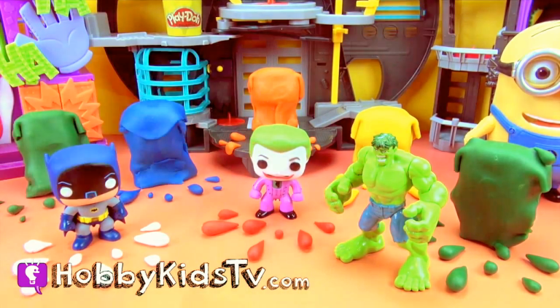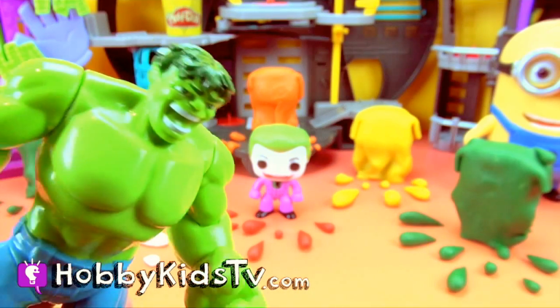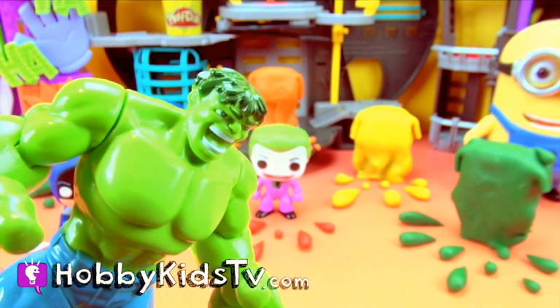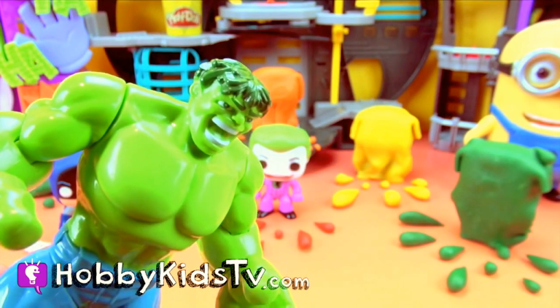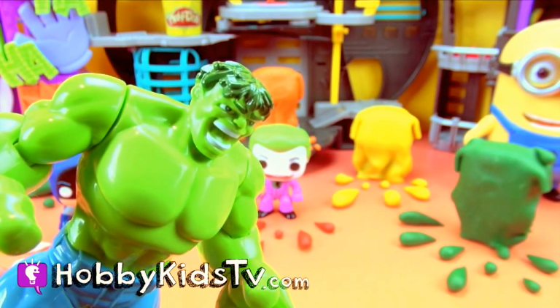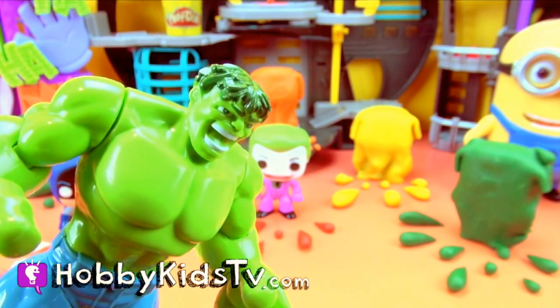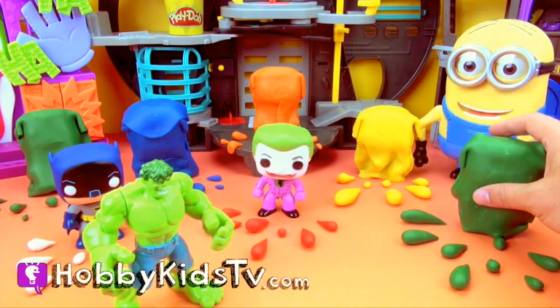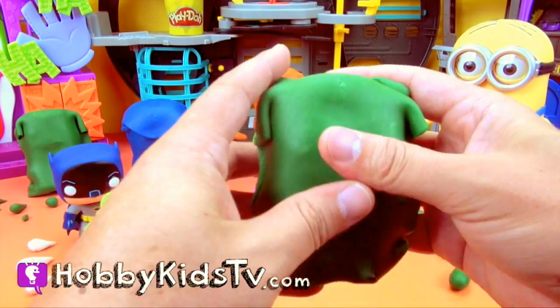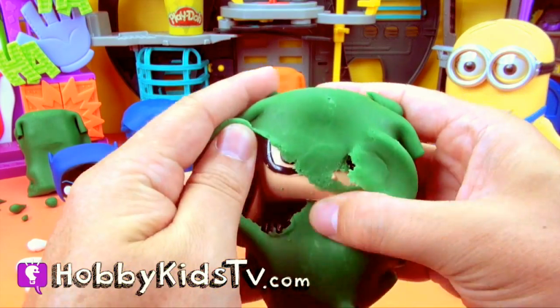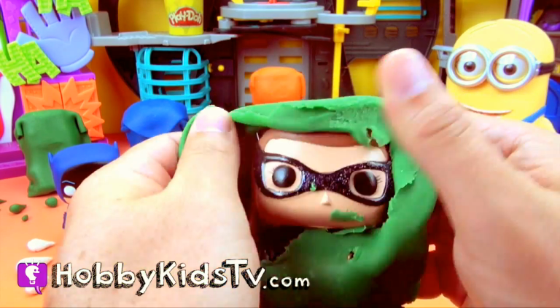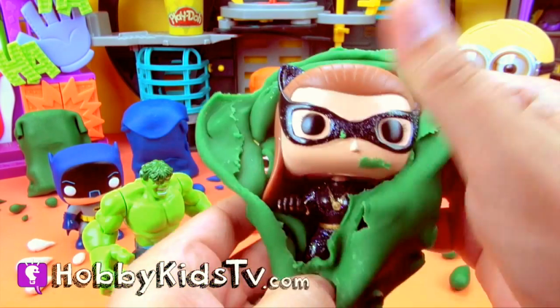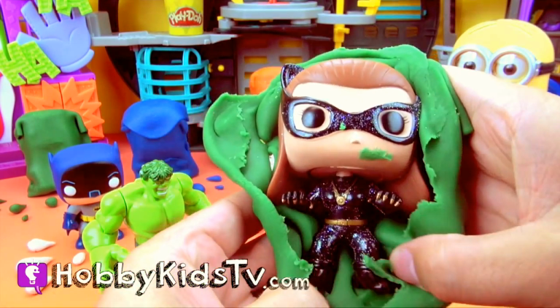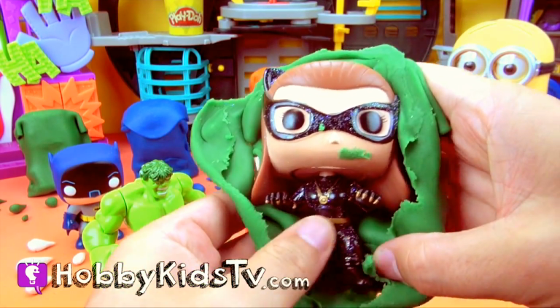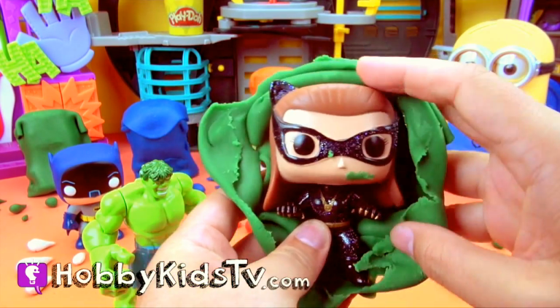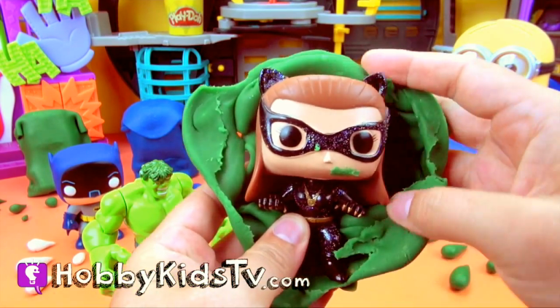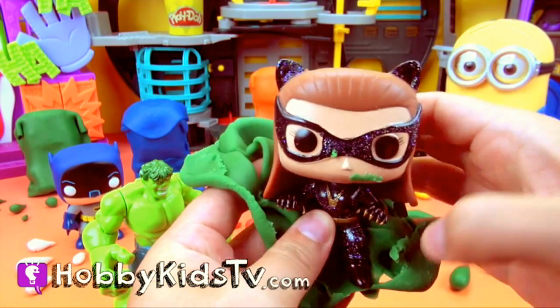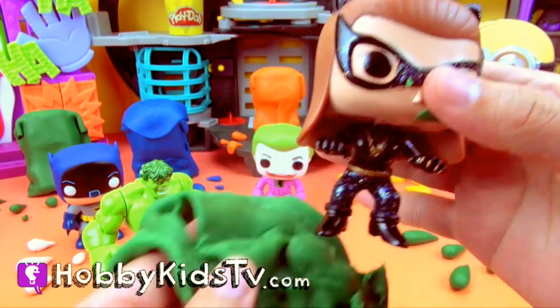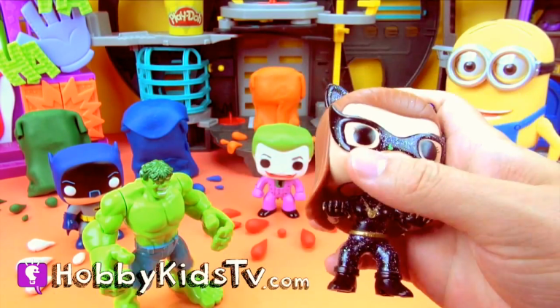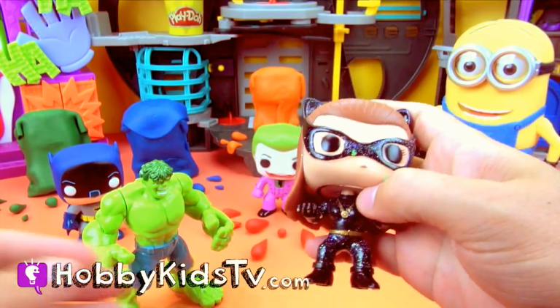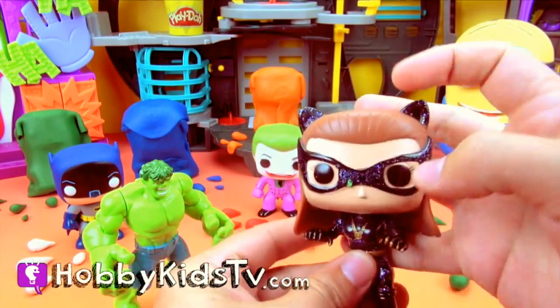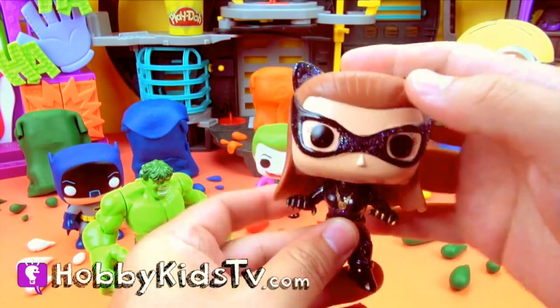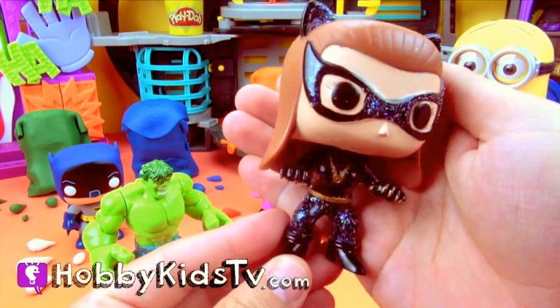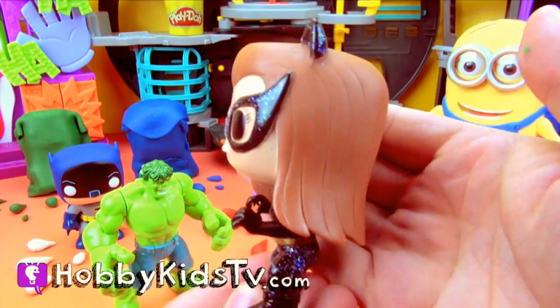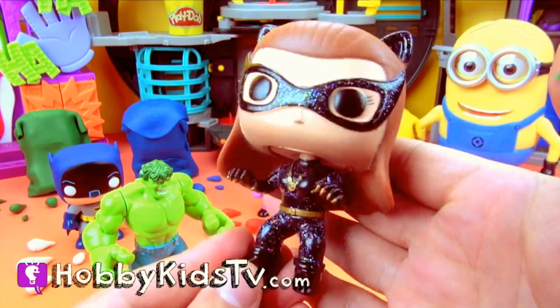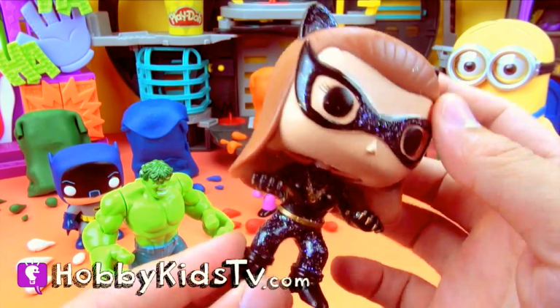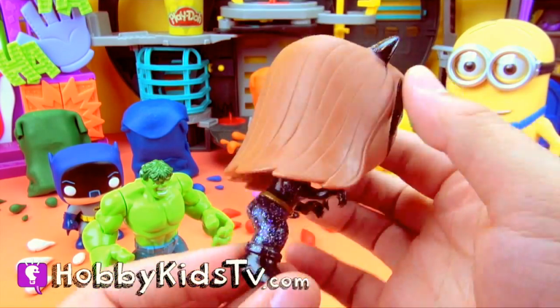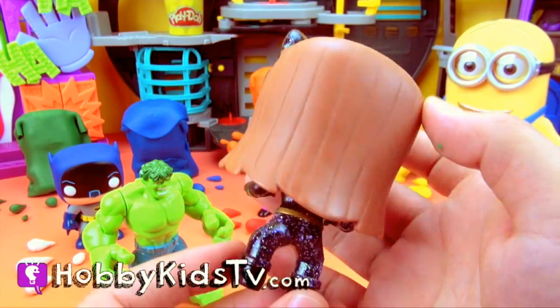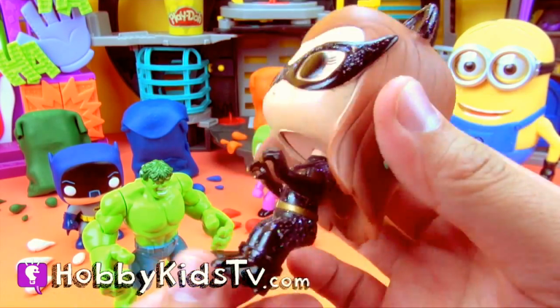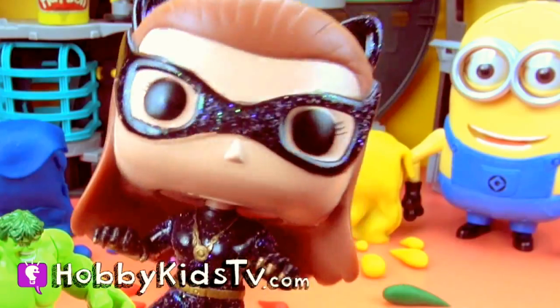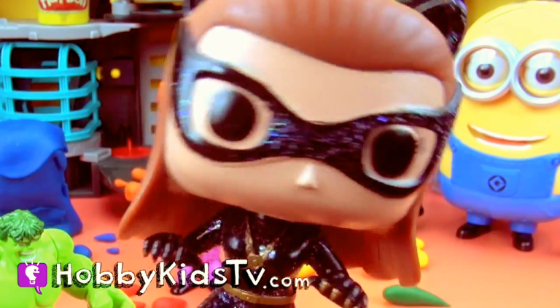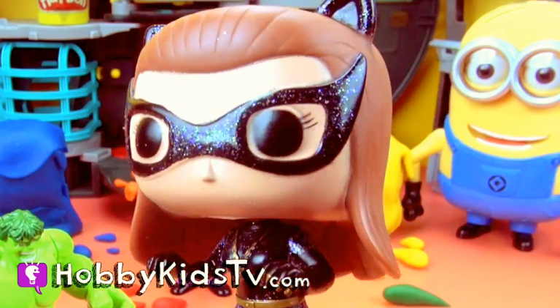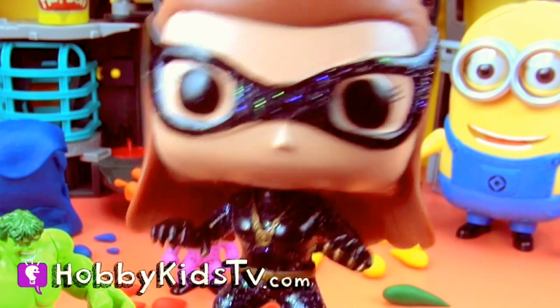Now Hulk smash green! It's Catwoman! It's Catwoman! Scream!